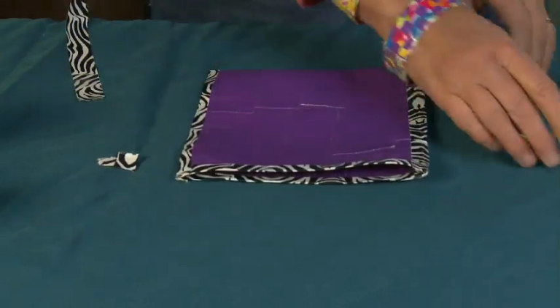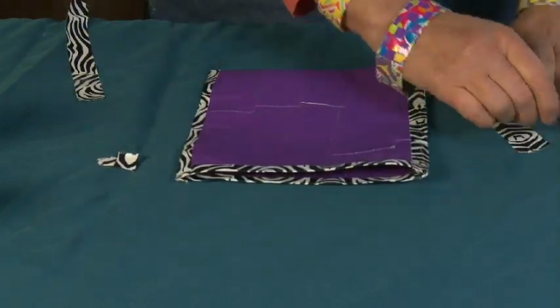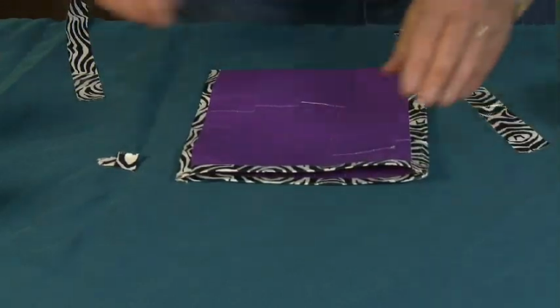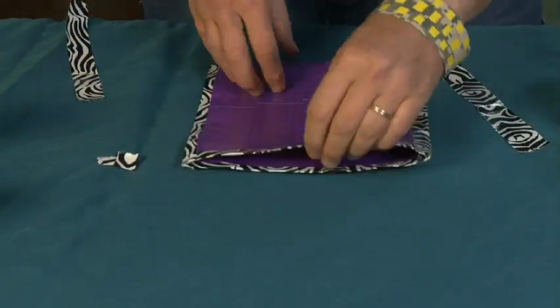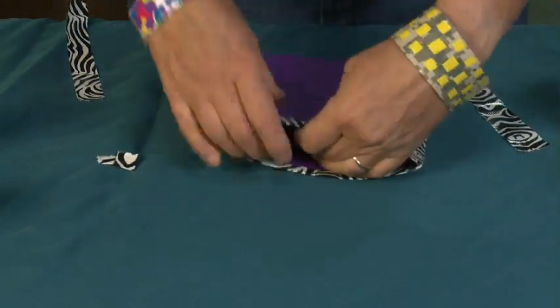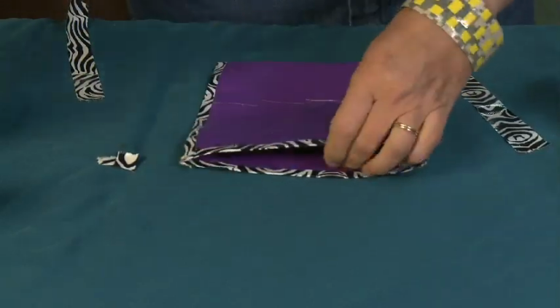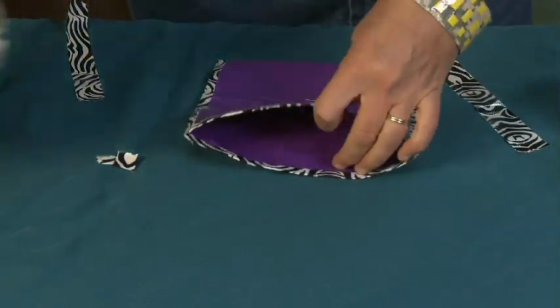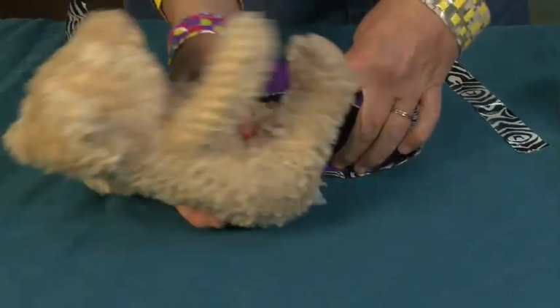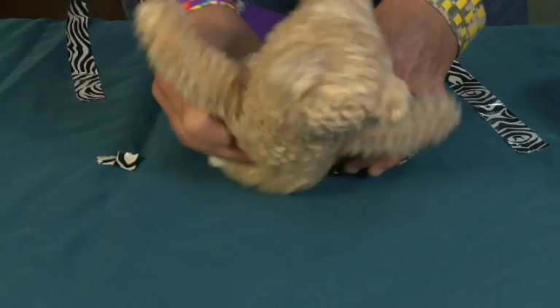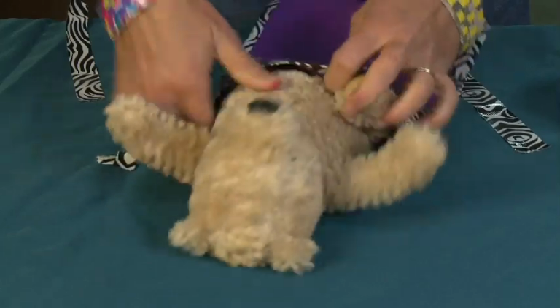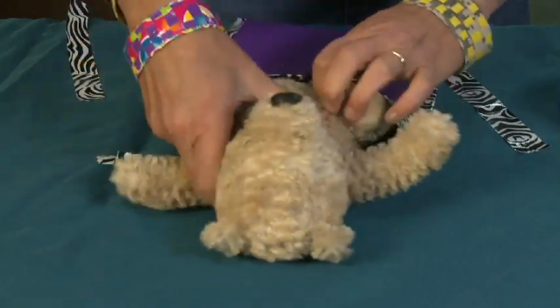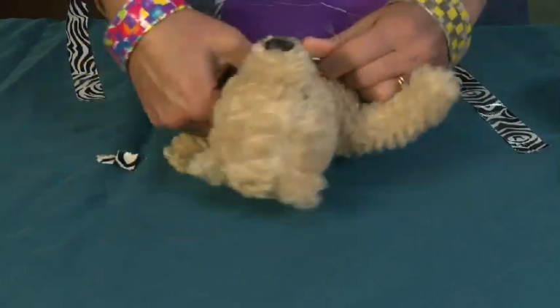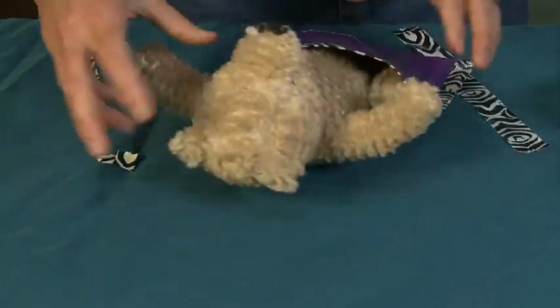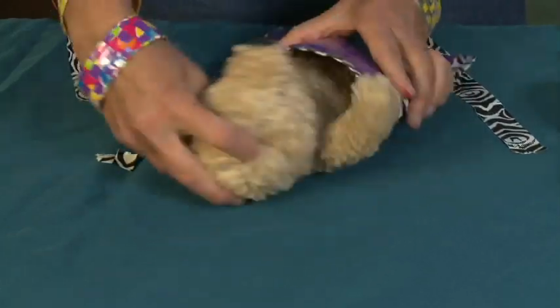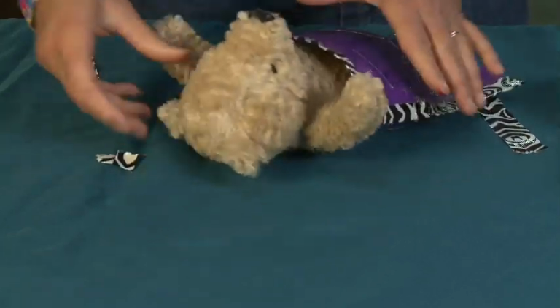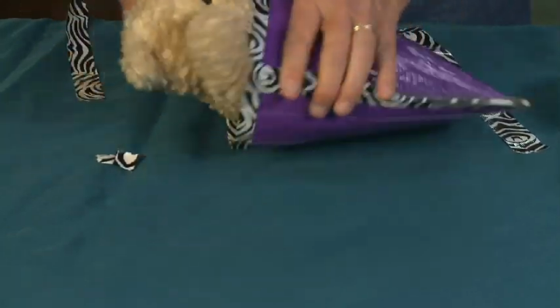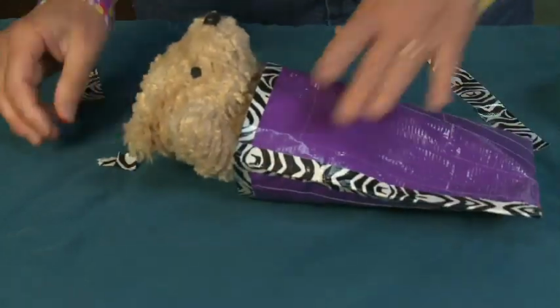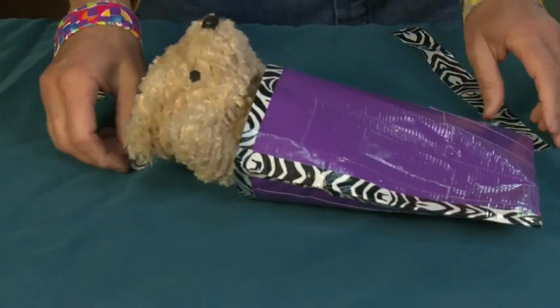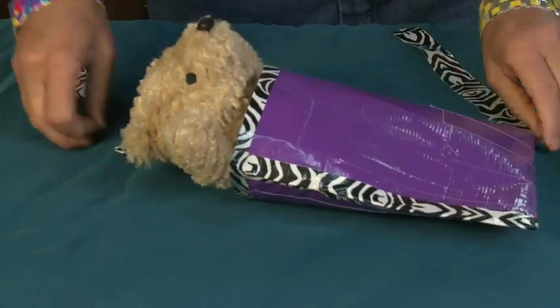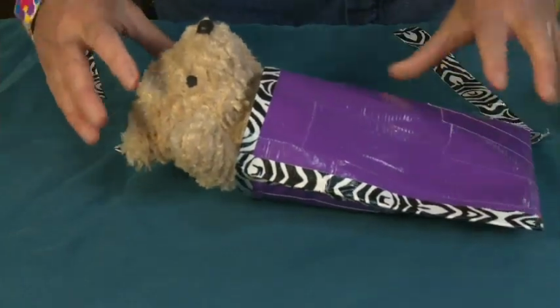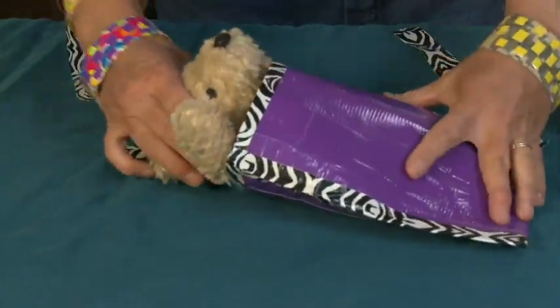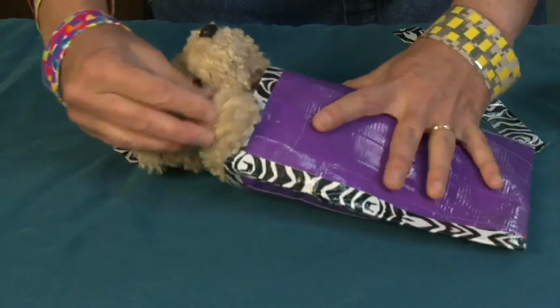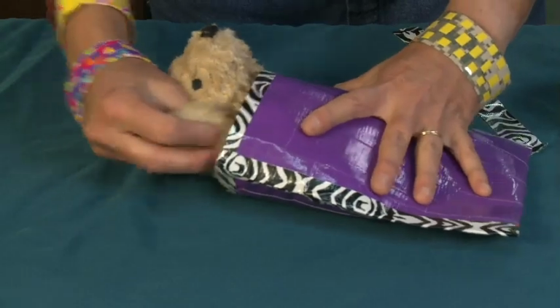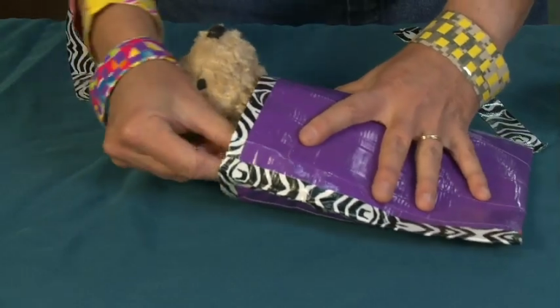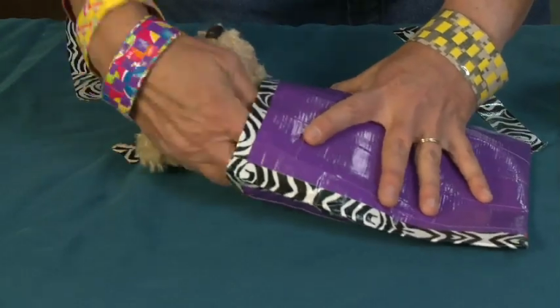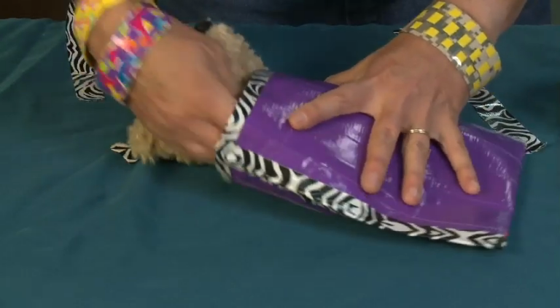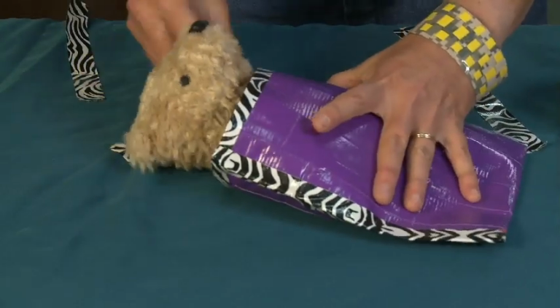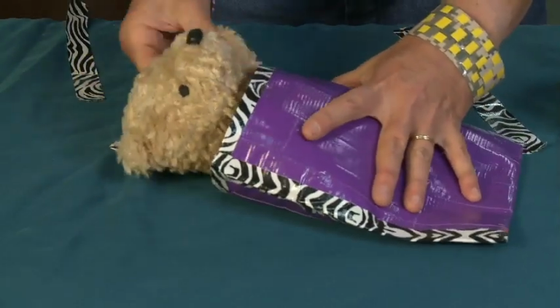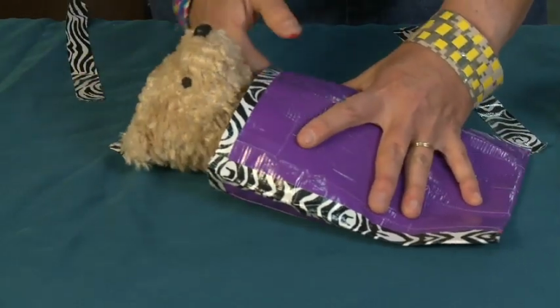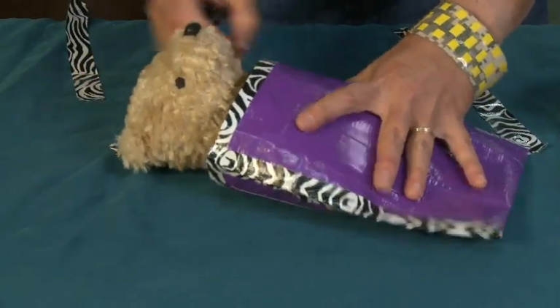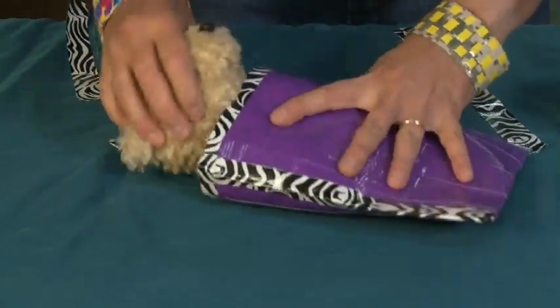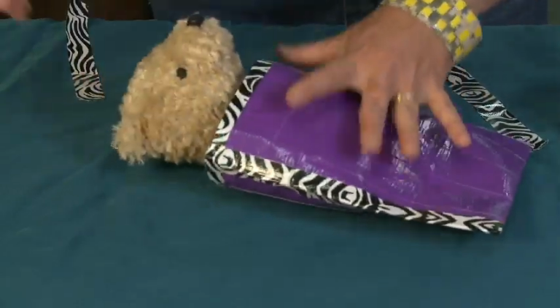Now I just want to make sure this fits for Teddy. Come on over, Teddy — and whoop! There he goes. He fits beautifully. And he can even tuck his little arms in if he wants to.